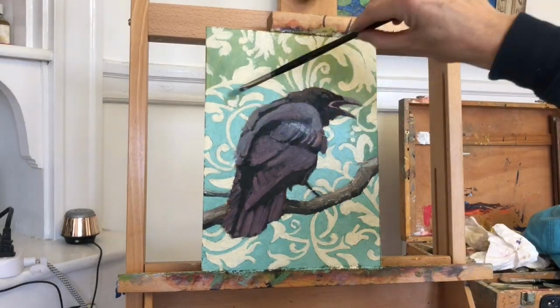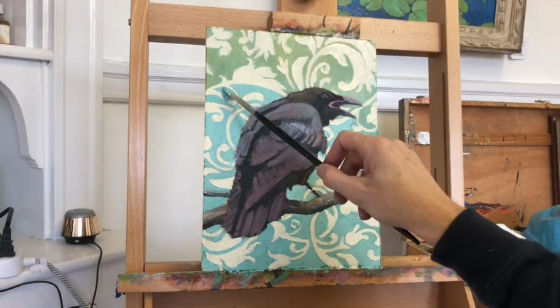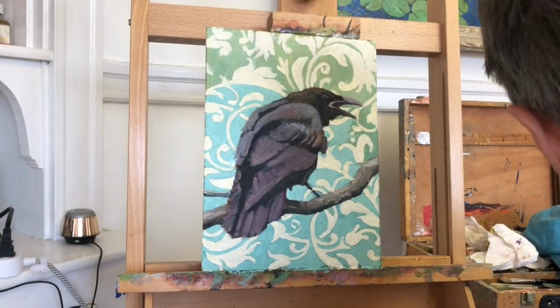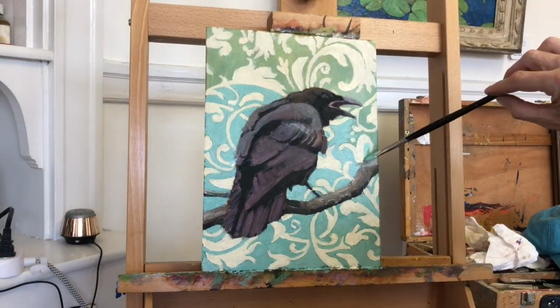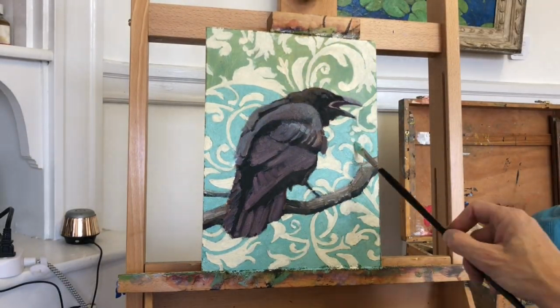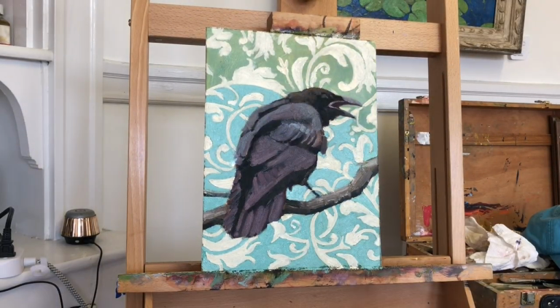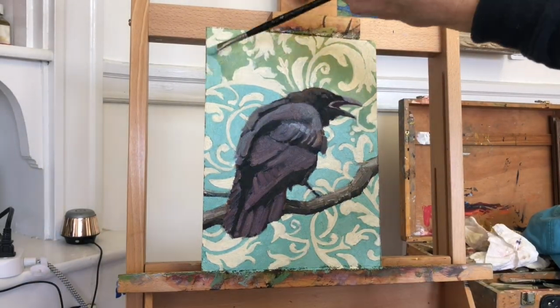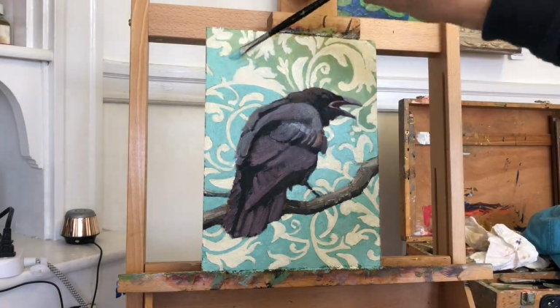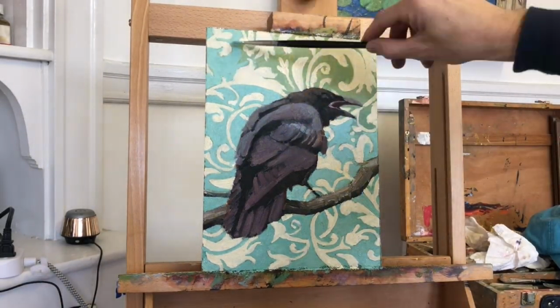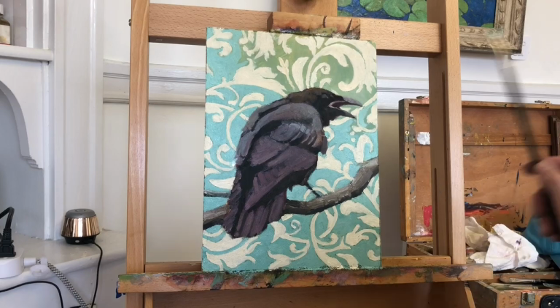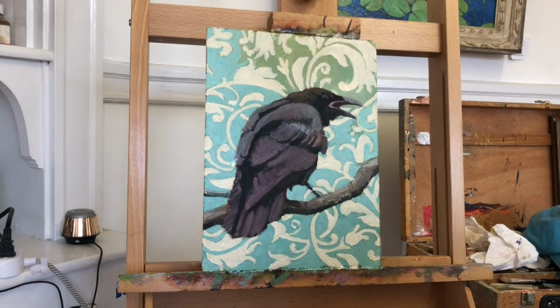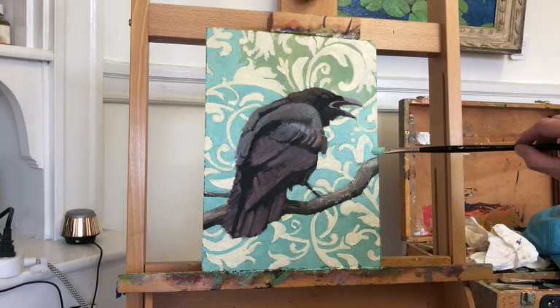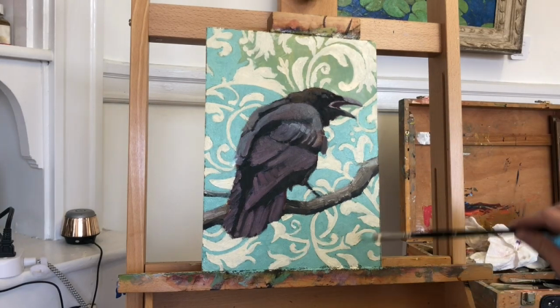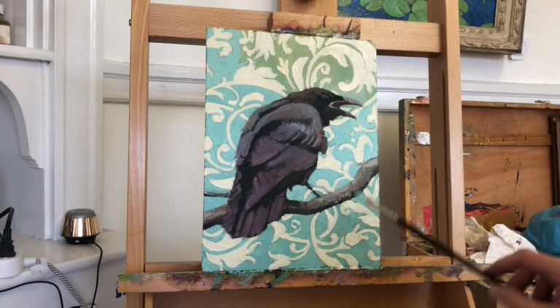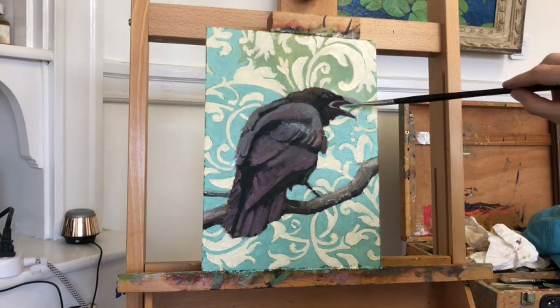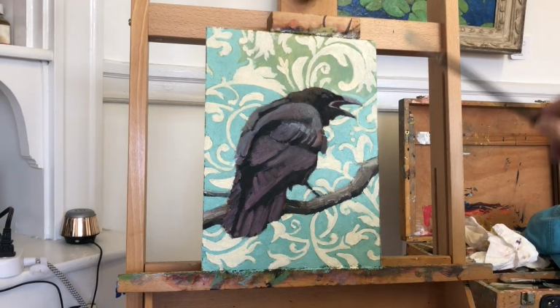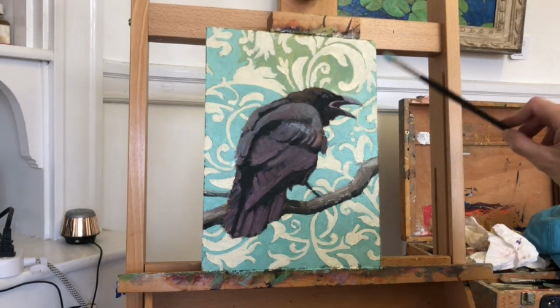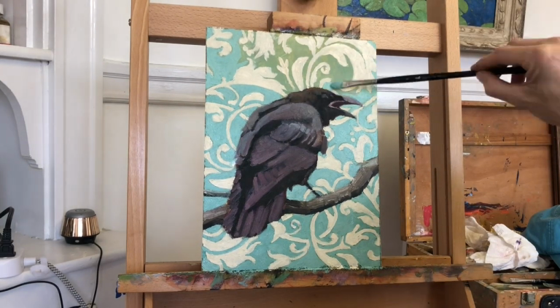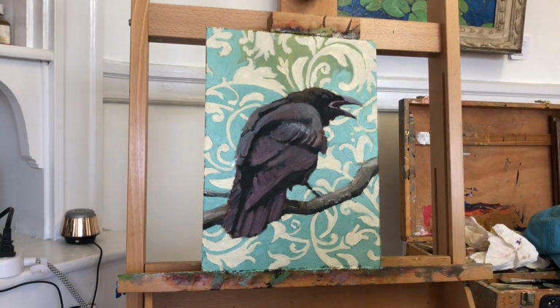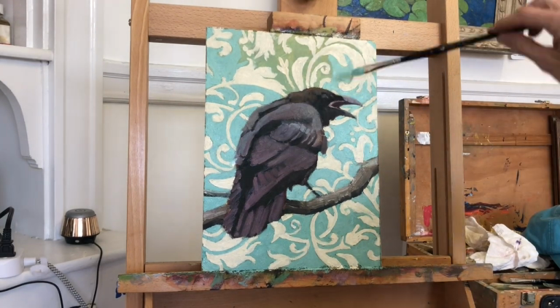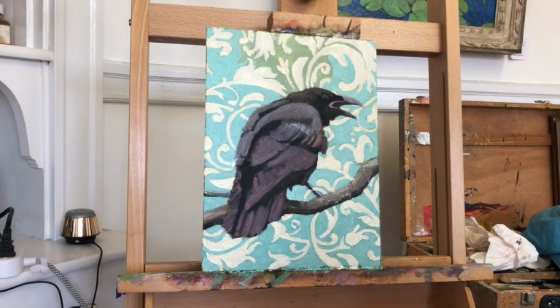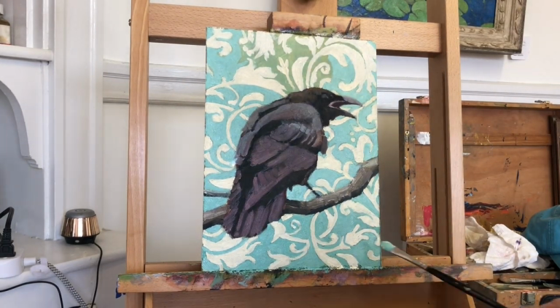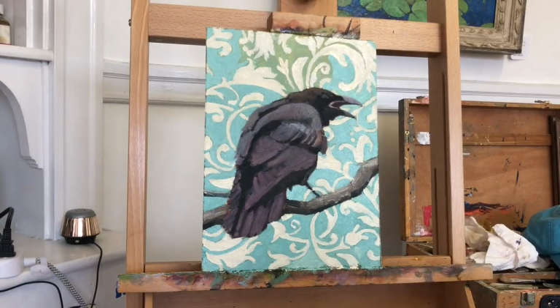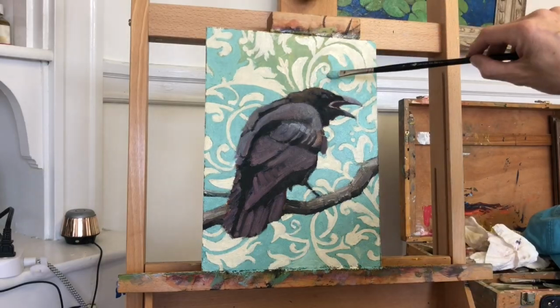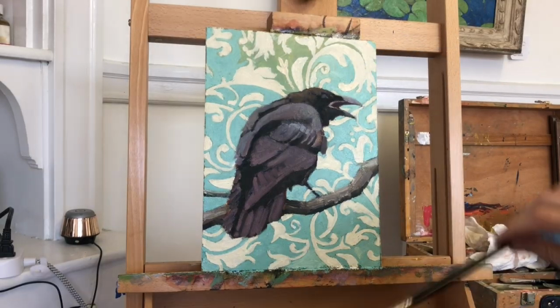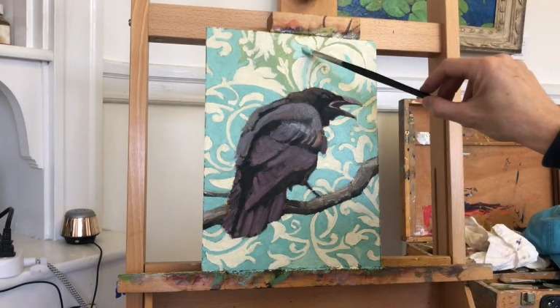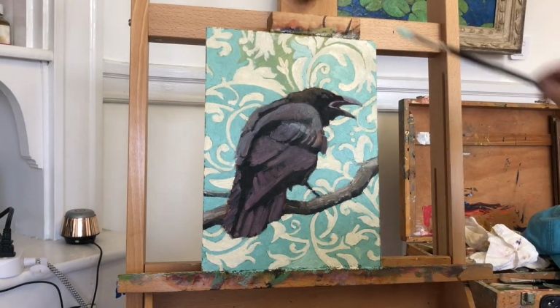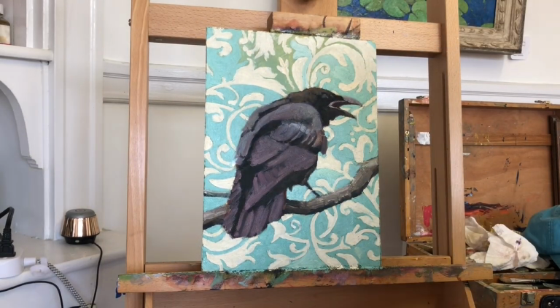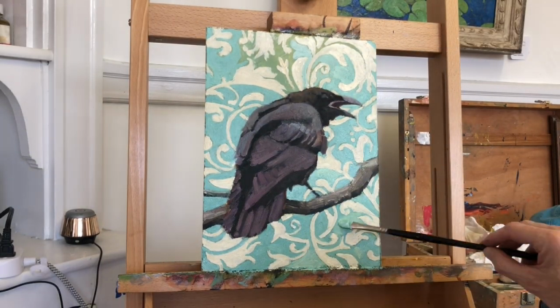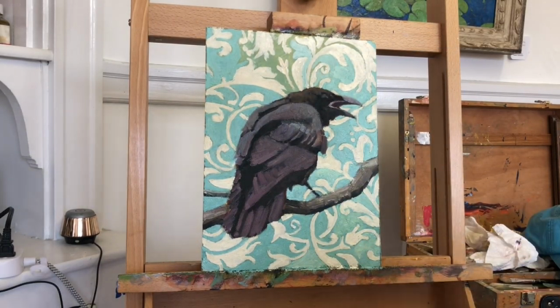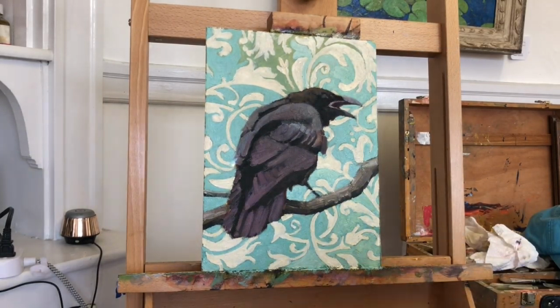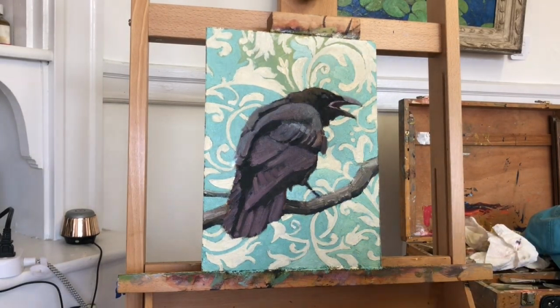The process wasn't too bad — it was a little boring, but I stuck with it, and it came out fairly well. And then I painted in the background green in between the leaf pattern to crisp it all up.